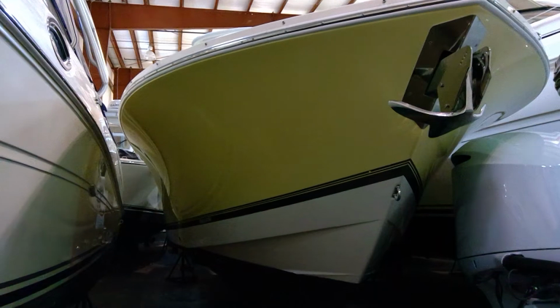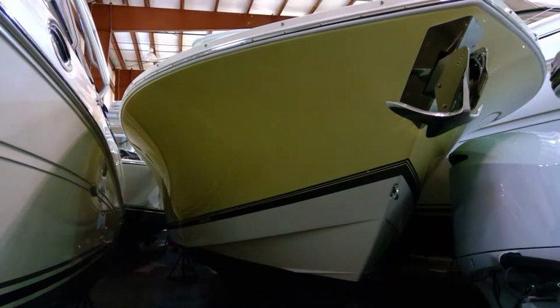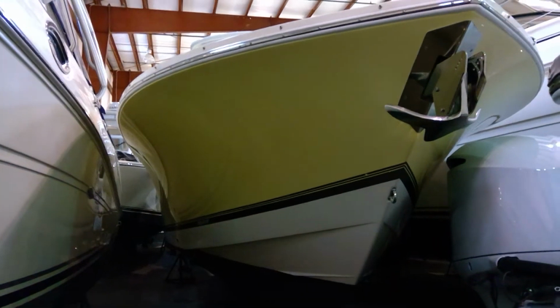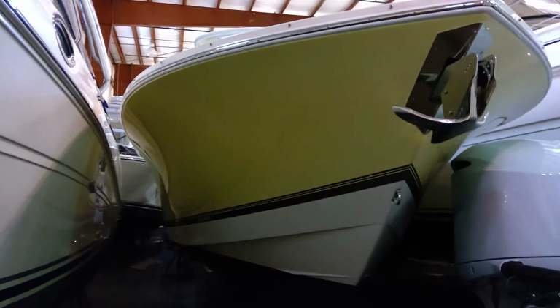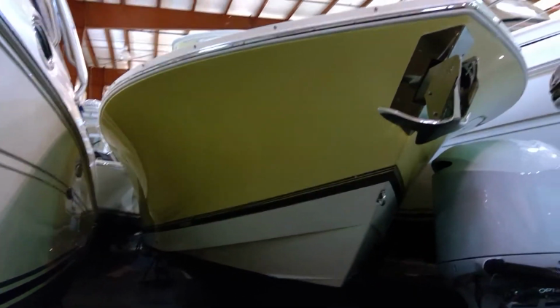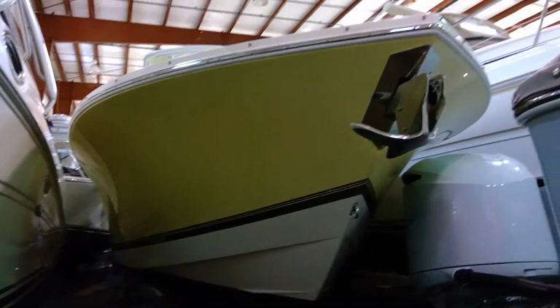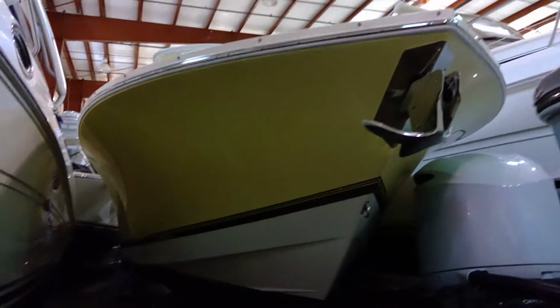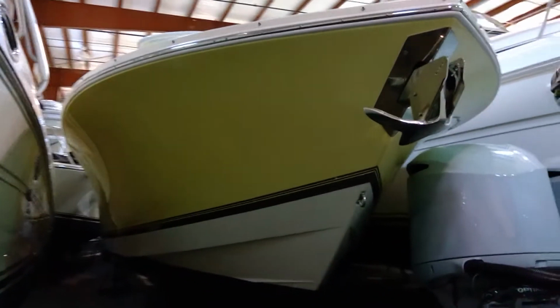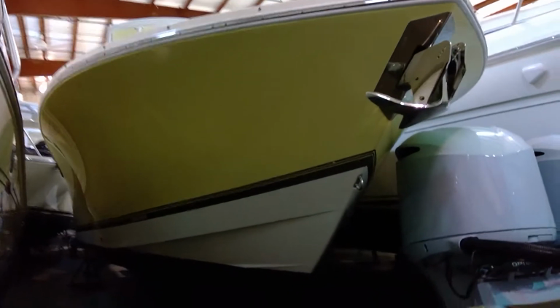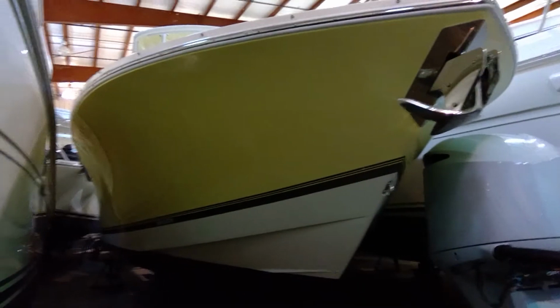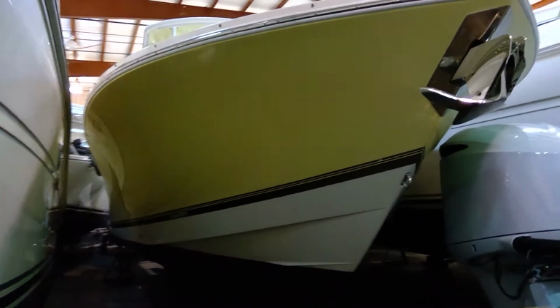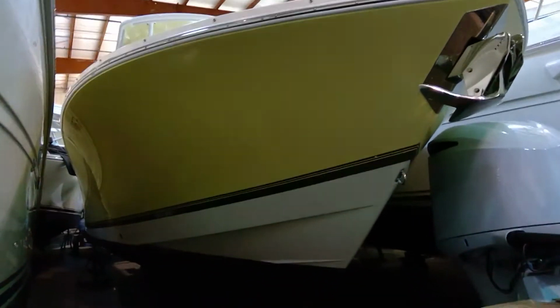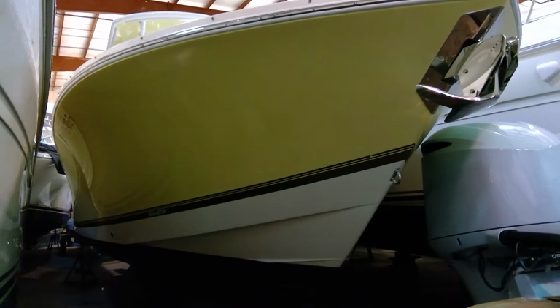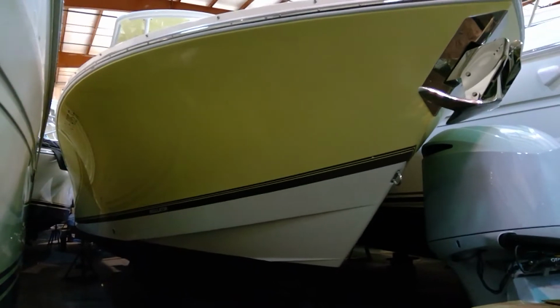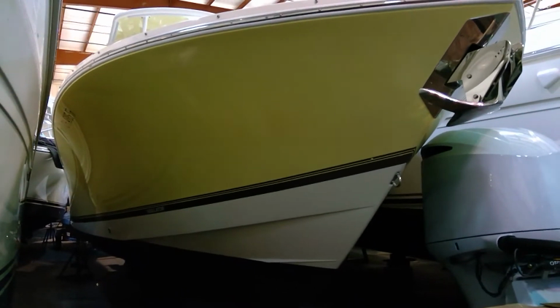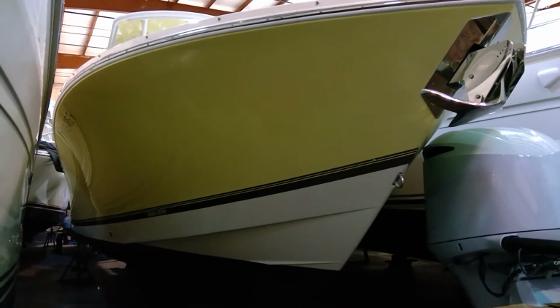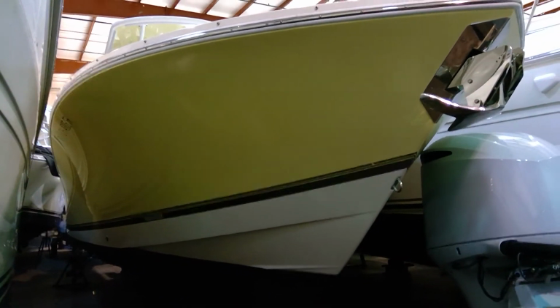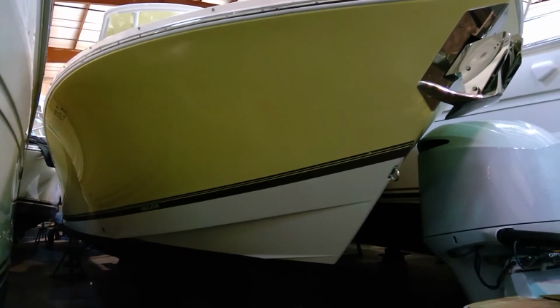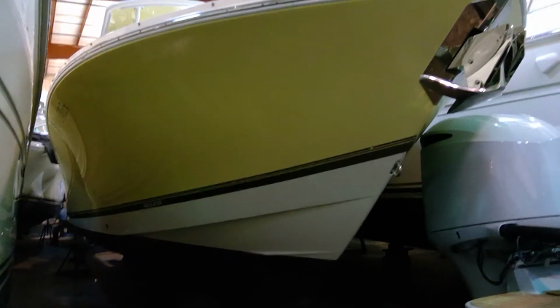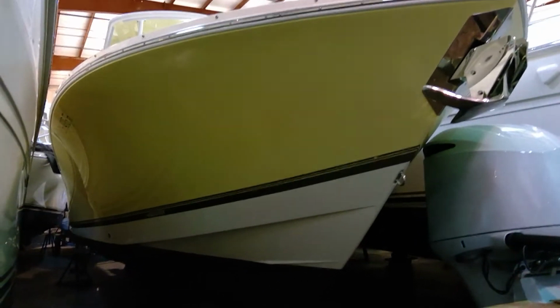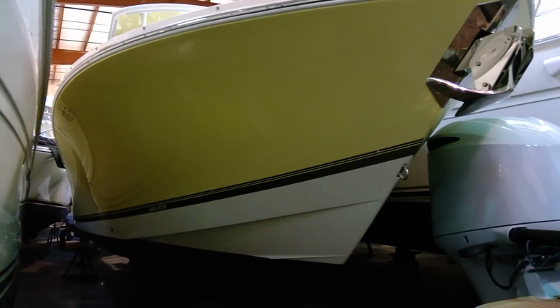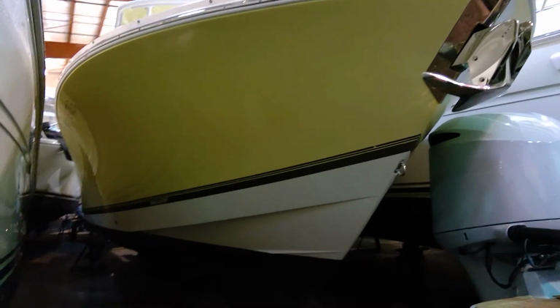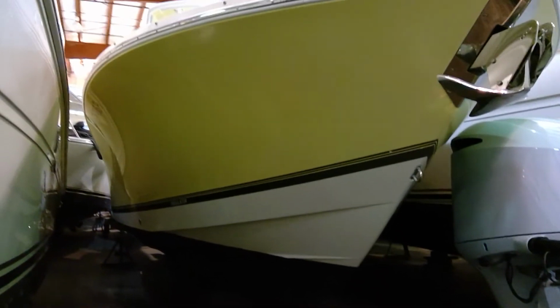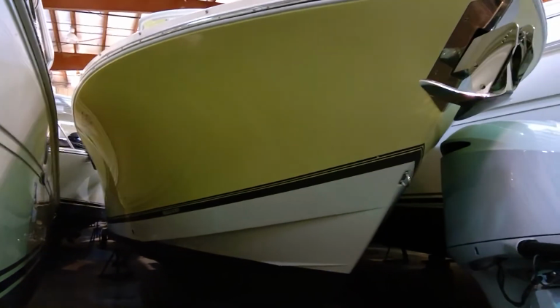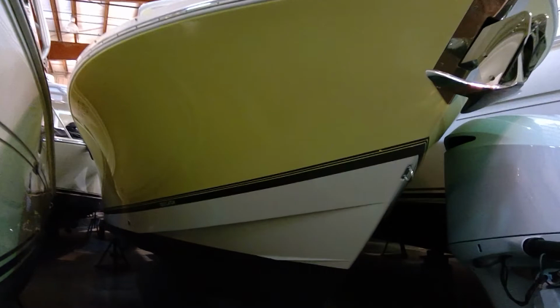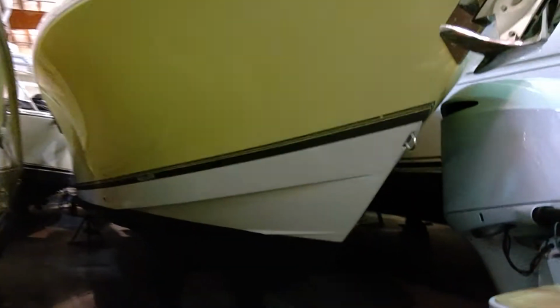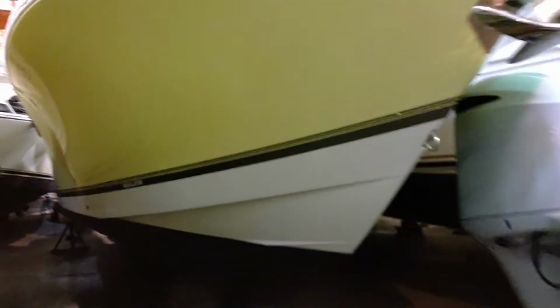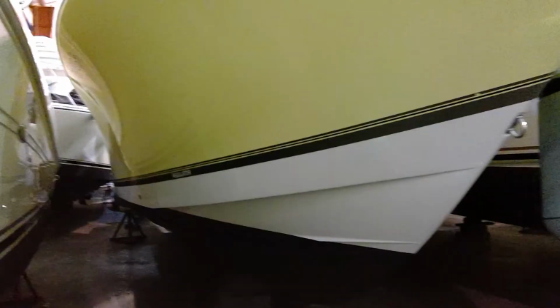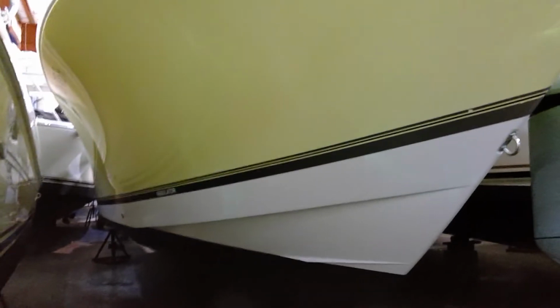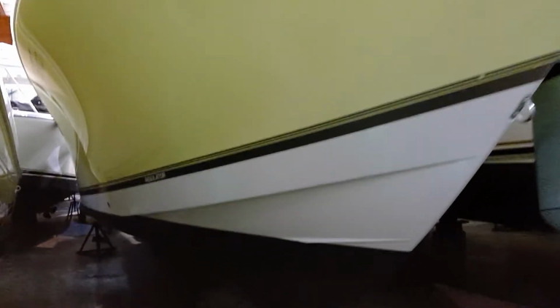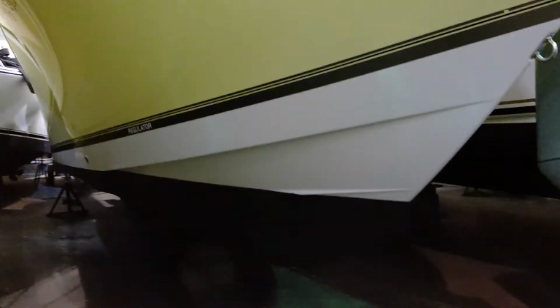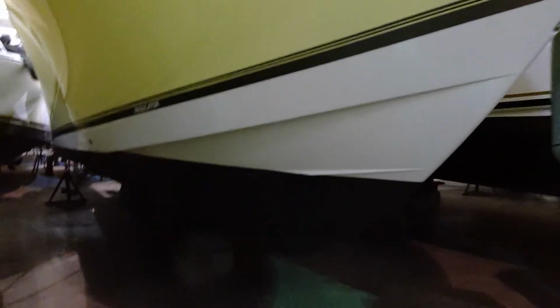Good afternoon everyone. This is Paul at the Catawba Moorings, featuring this 2013 28 Regulator. This boat's an all freshwater boat. As you can see, it's the Fighting Lady Yellow hull with black bottom paint.